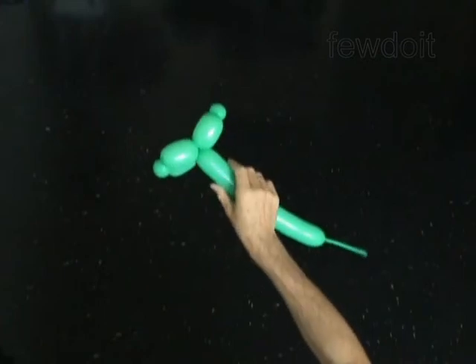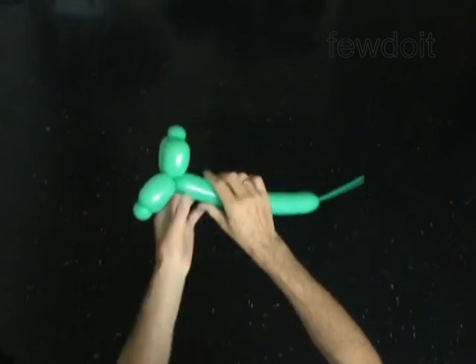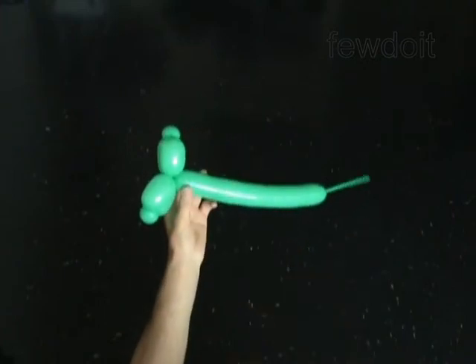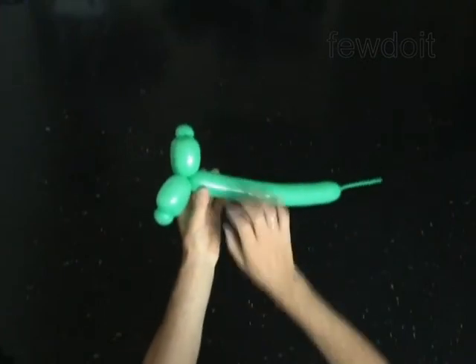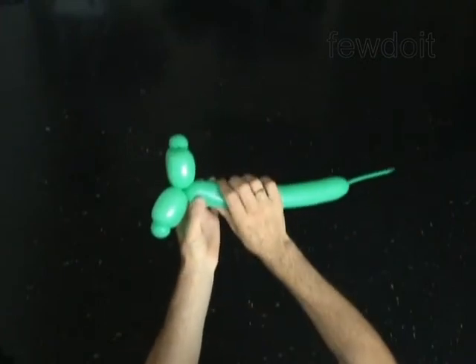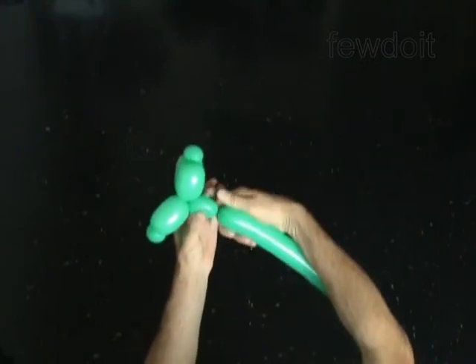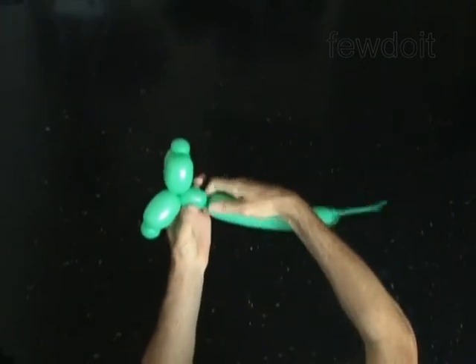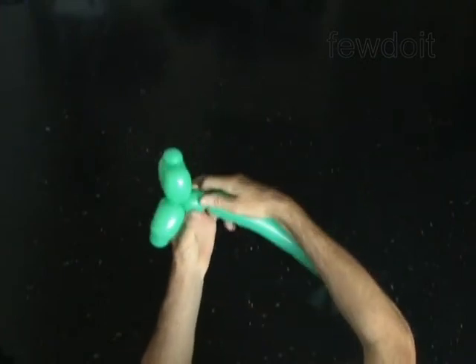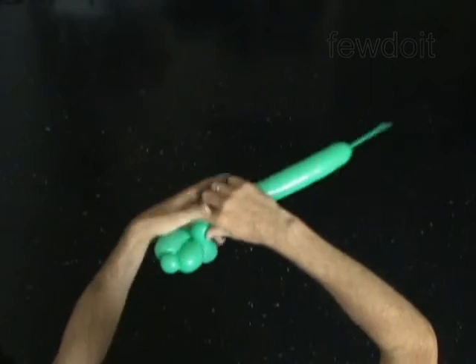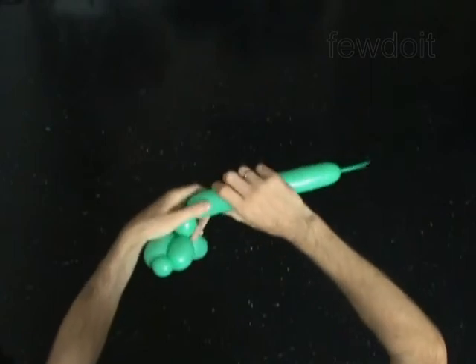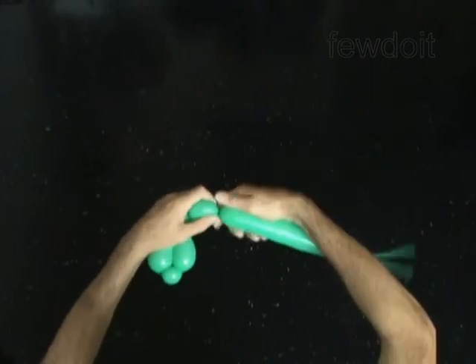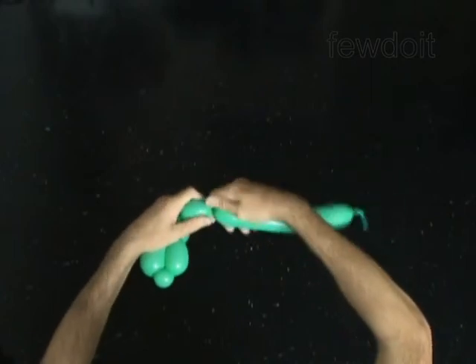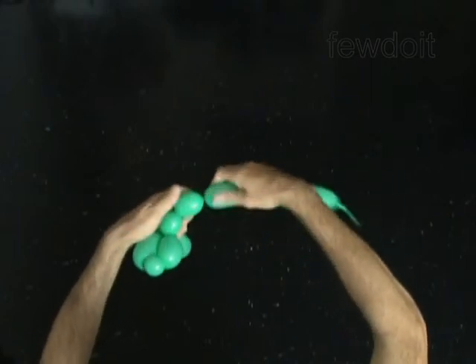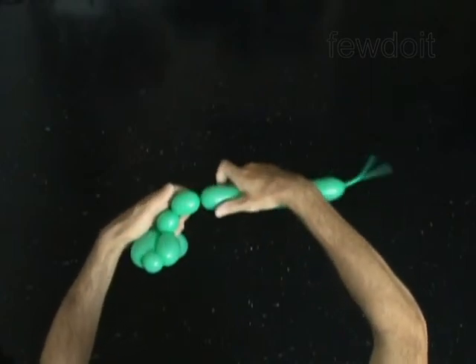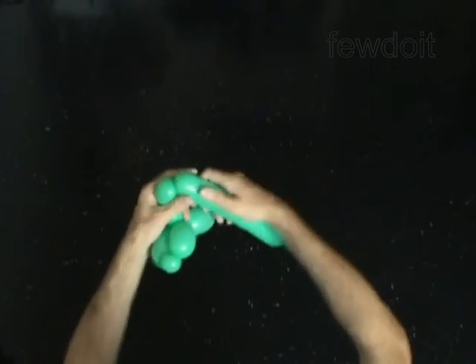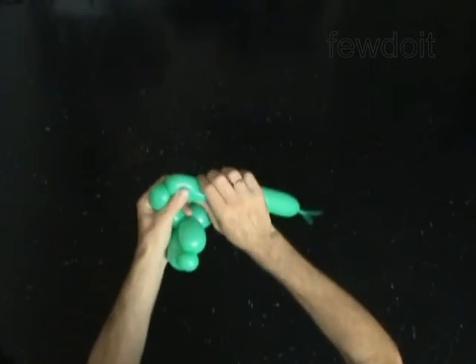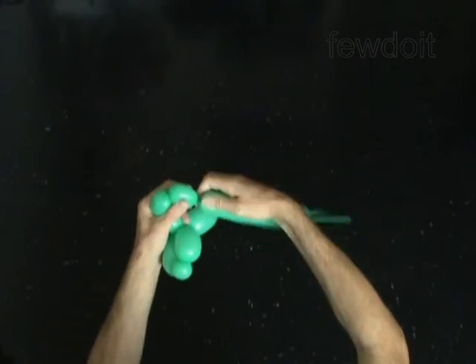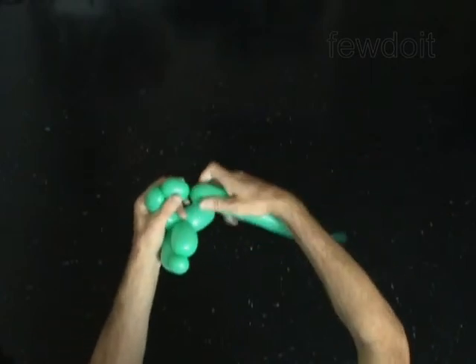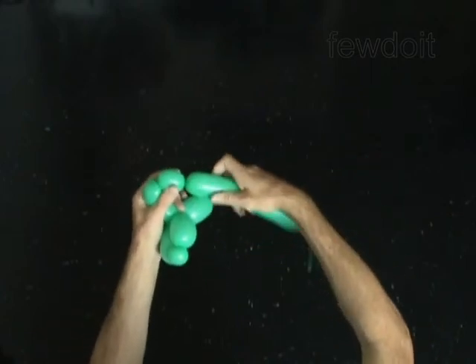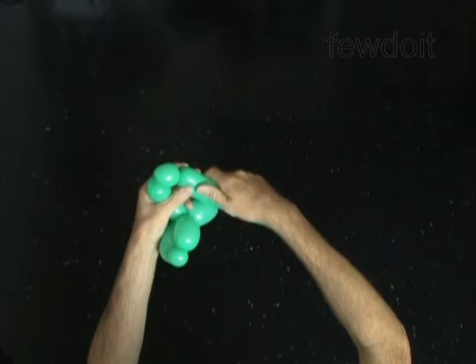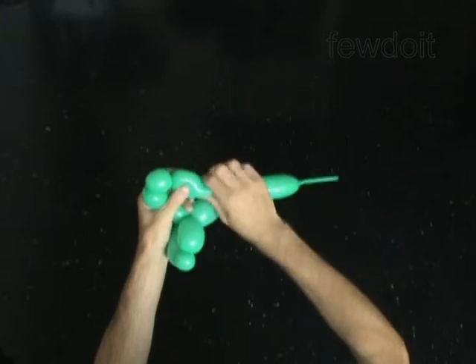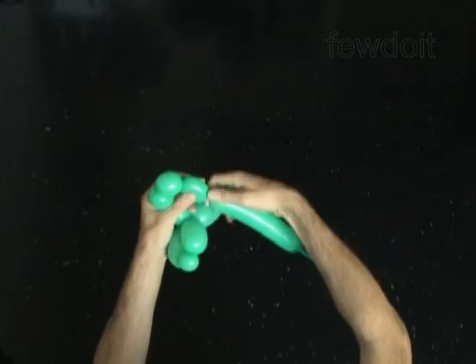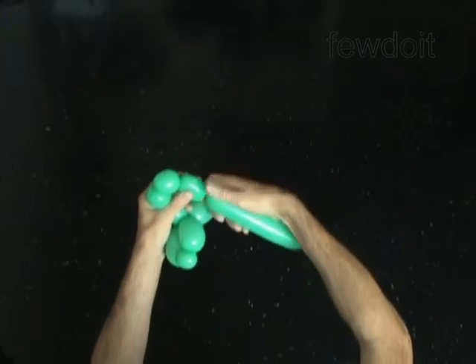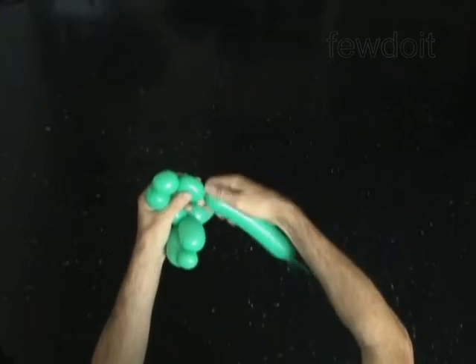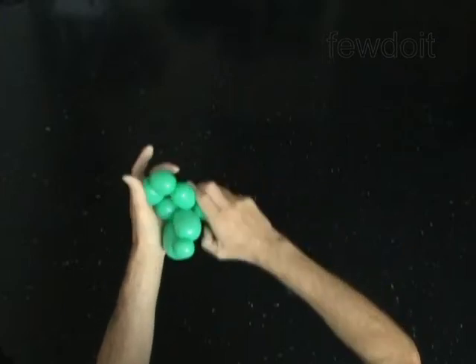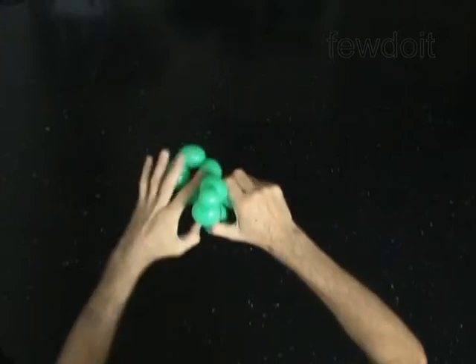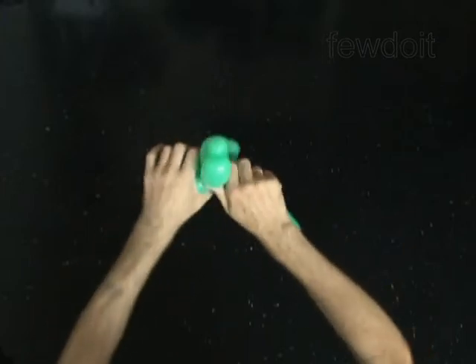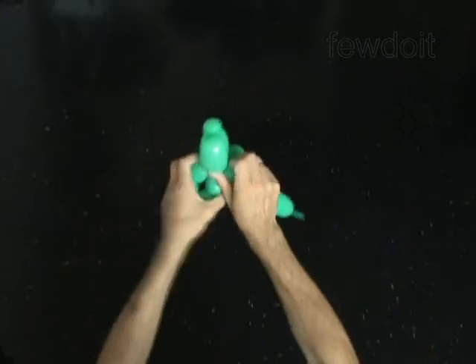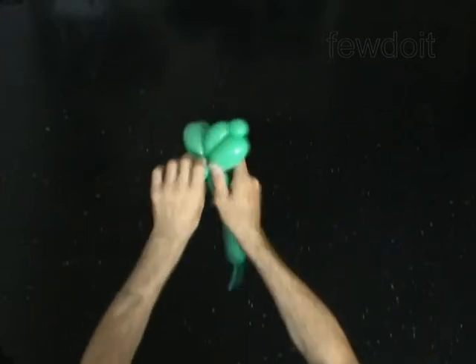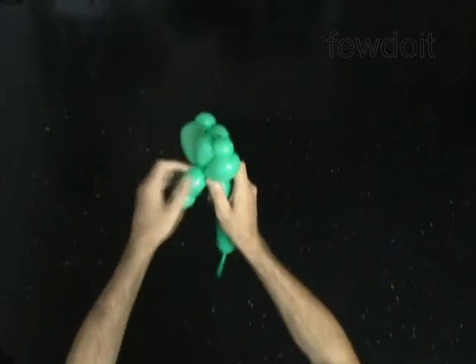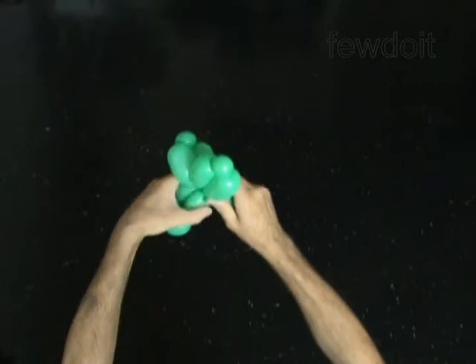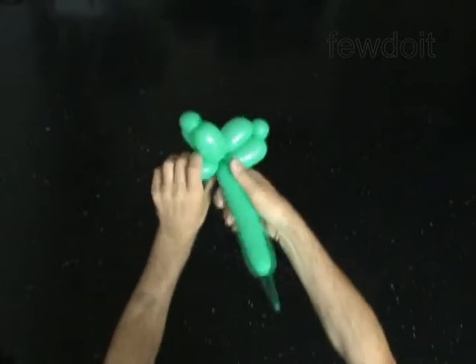The next four bubbles will make the muscles. Twist the seventh 1-inch bubble. Twist the eighth 1-inch bubble. Twist the ninth 1-inch bubble. Twist the tenth 1-inch bubble. Lock both ends of the chain of the last four bubbles in one lock twist.